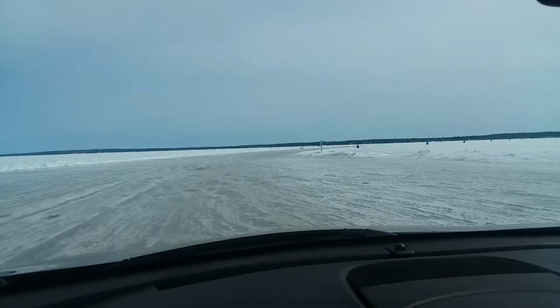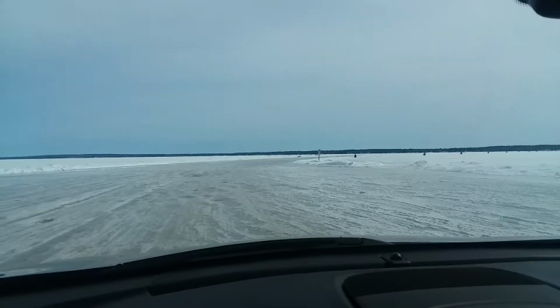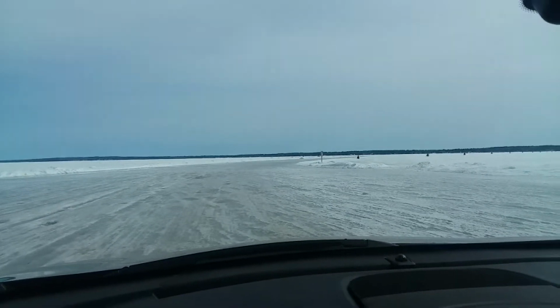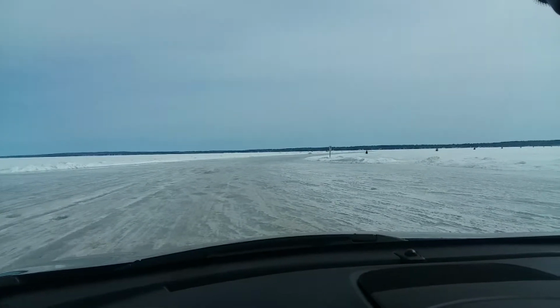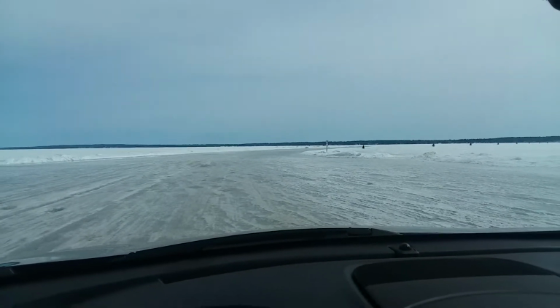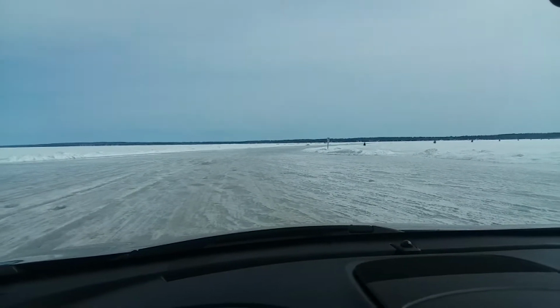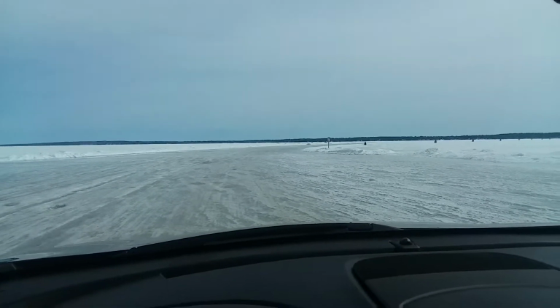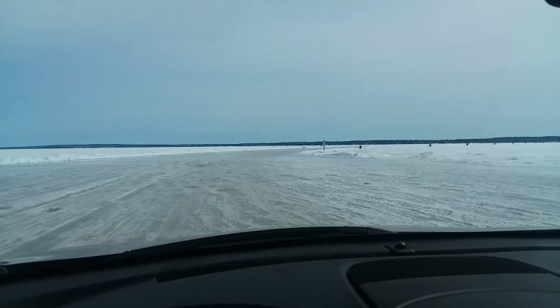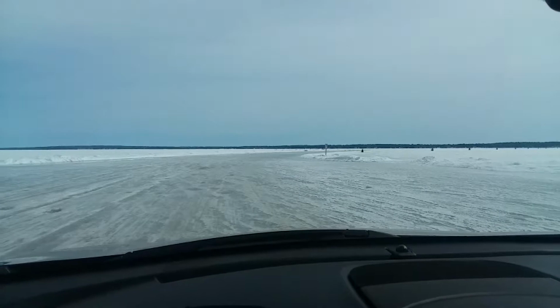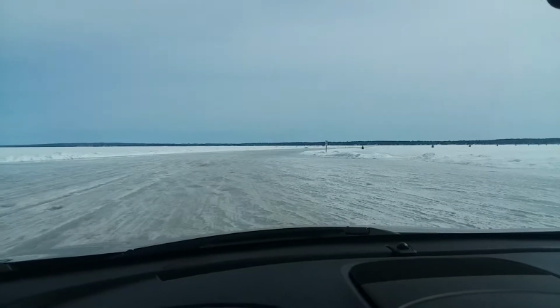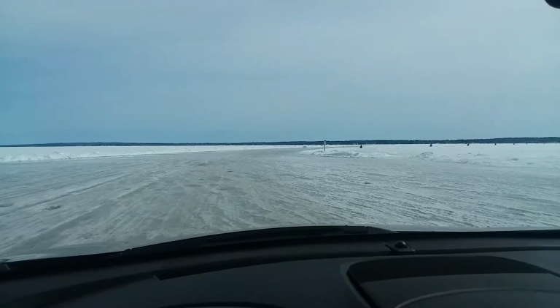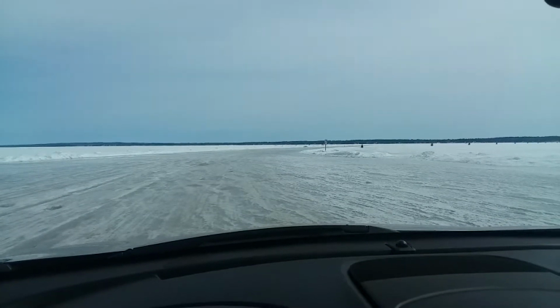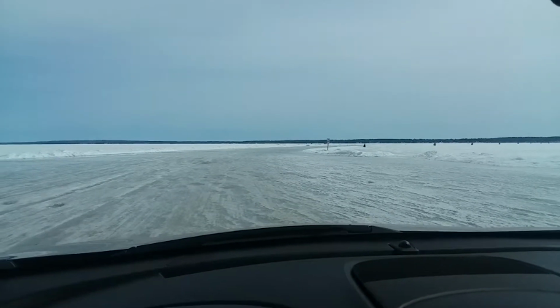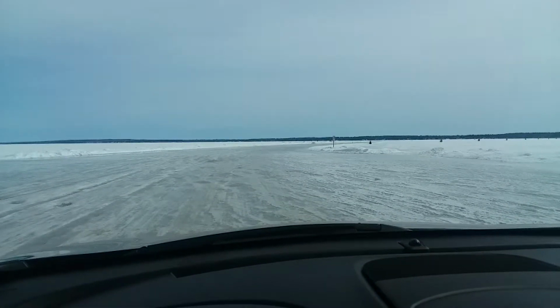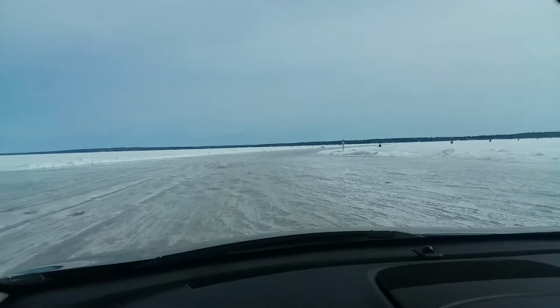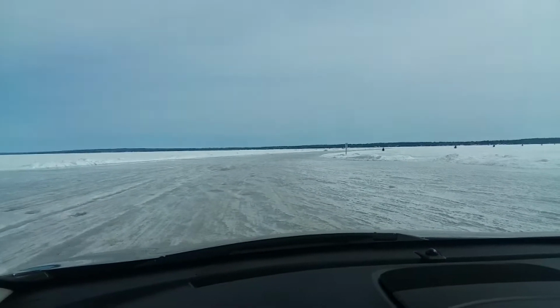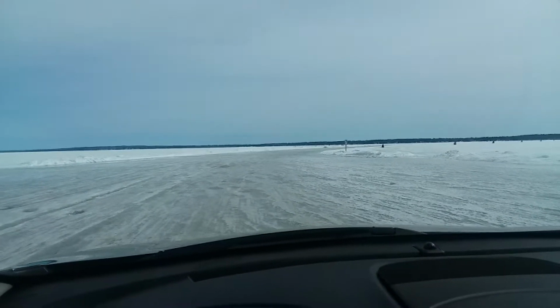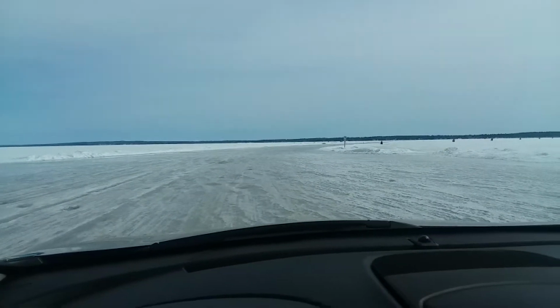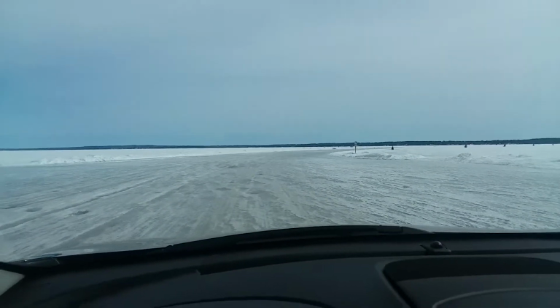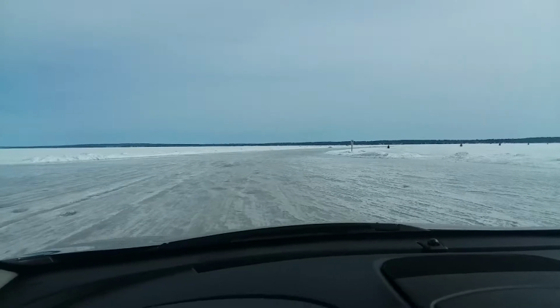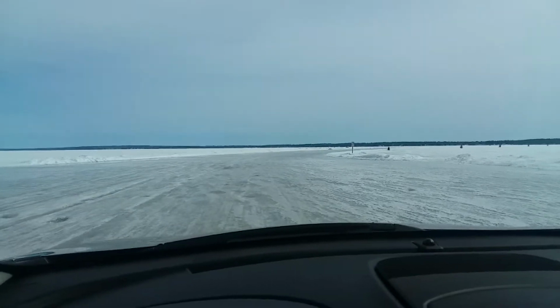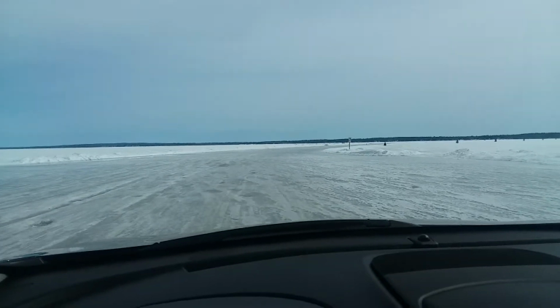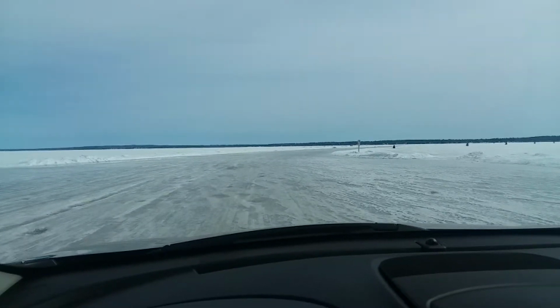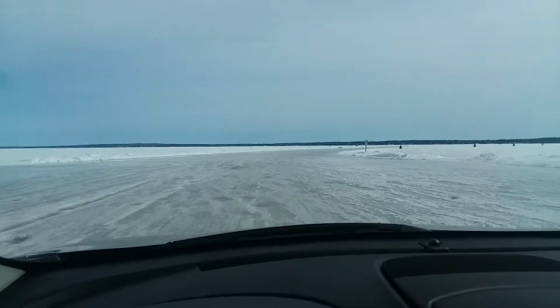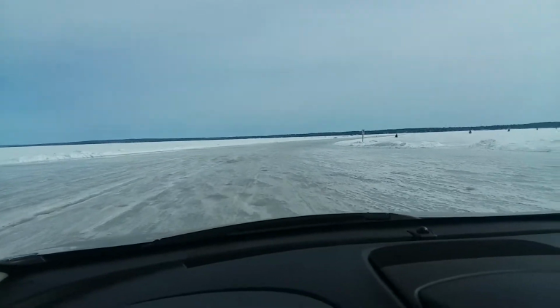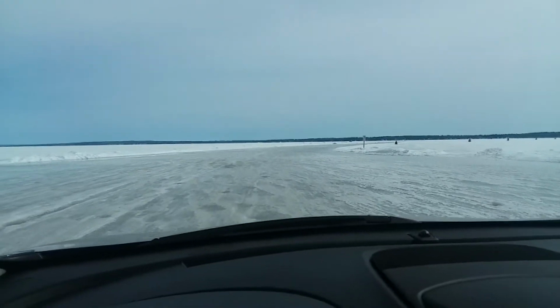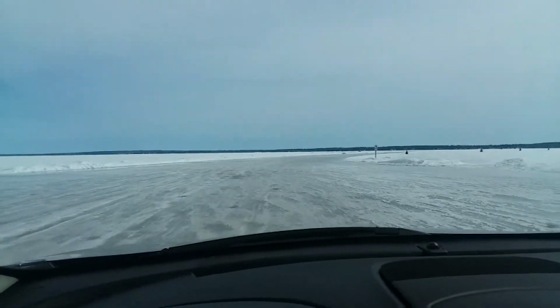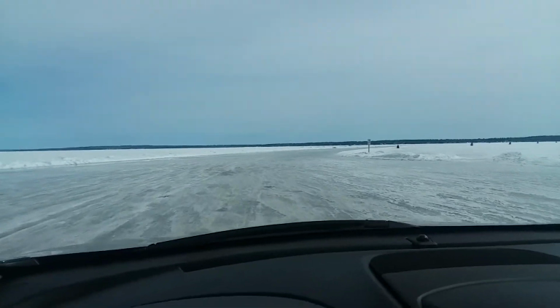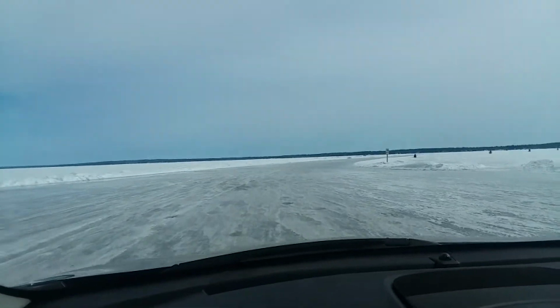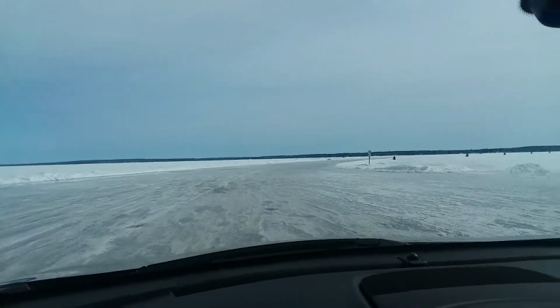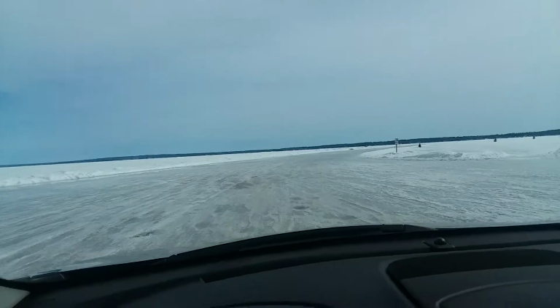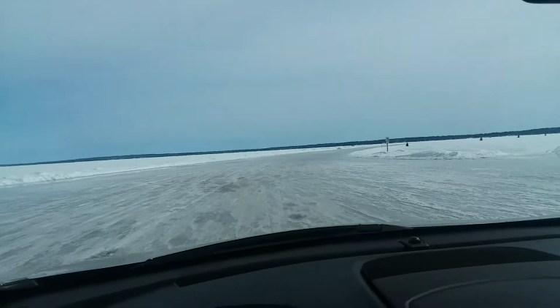Okay folks, this is taking the ice bridge from Bayfield, Wisconsin on the Bayfield Peninsula over to Madeline Island in the Apostle Islands. First time, so let's see how this goes.